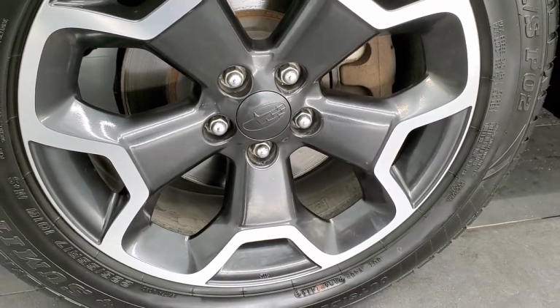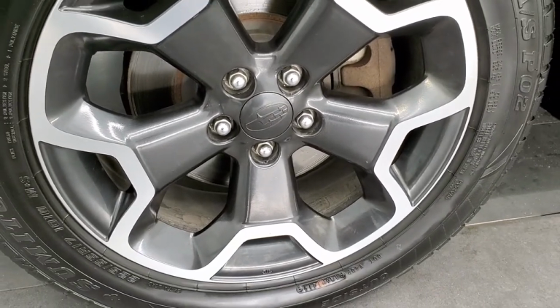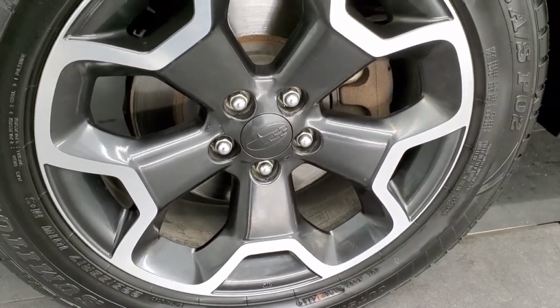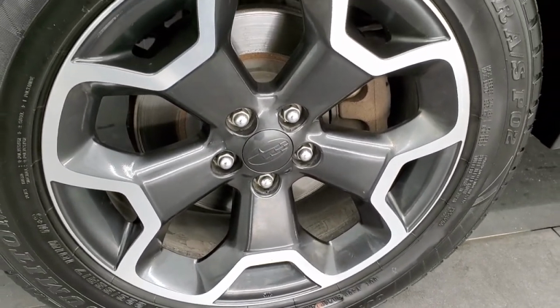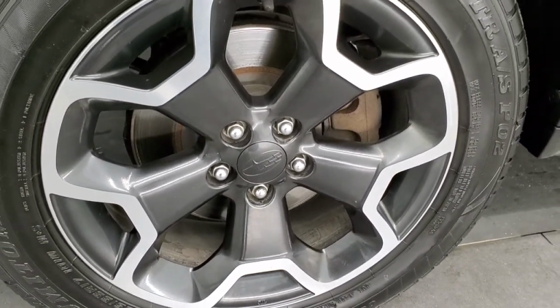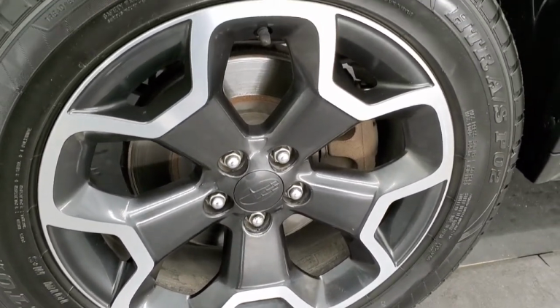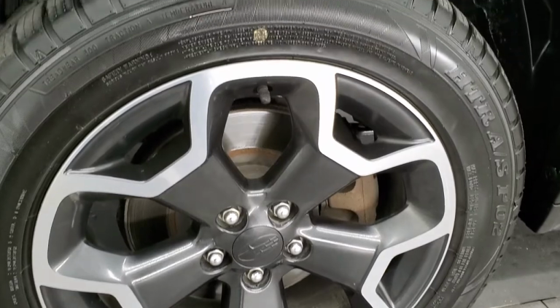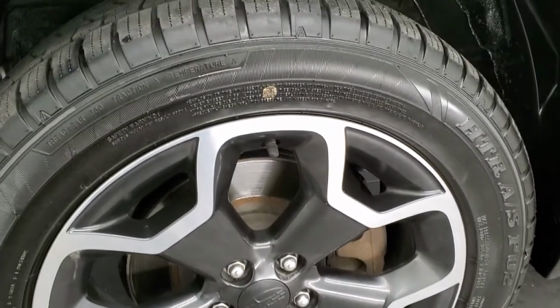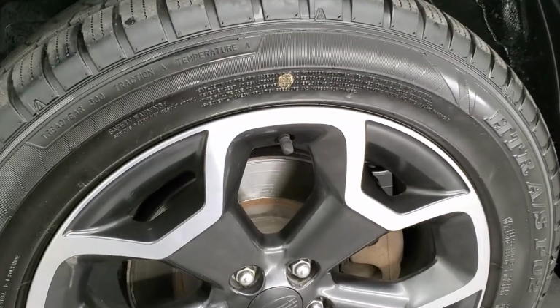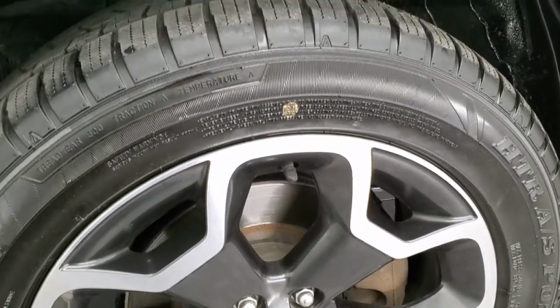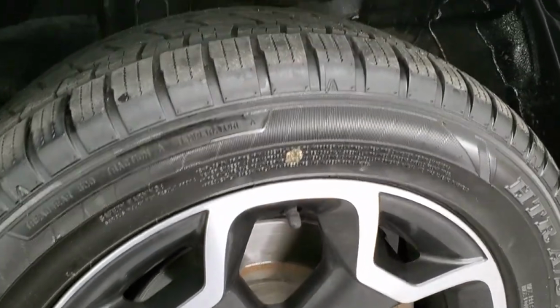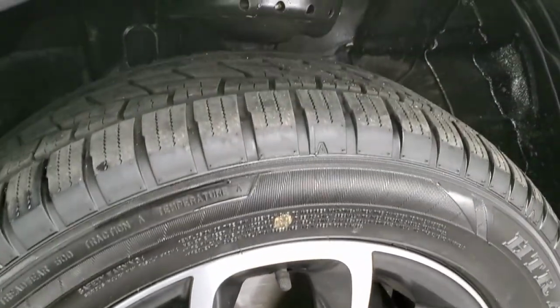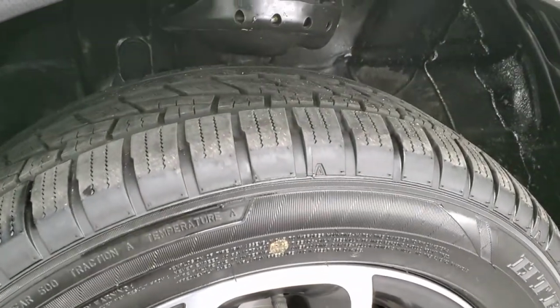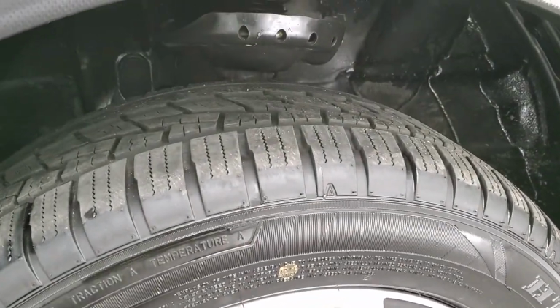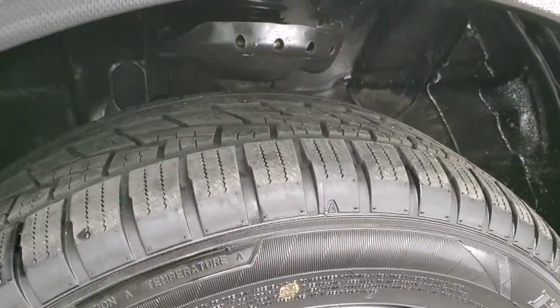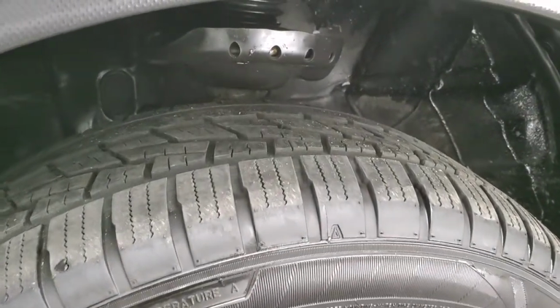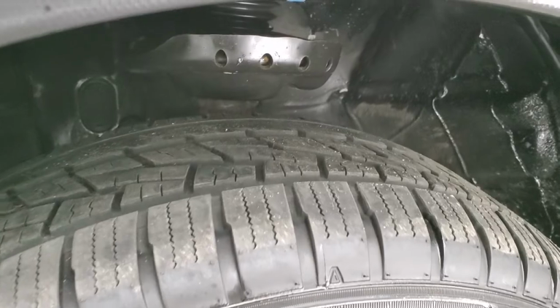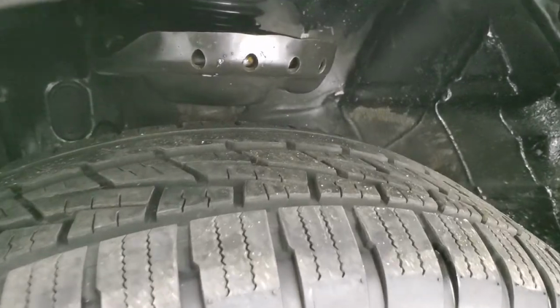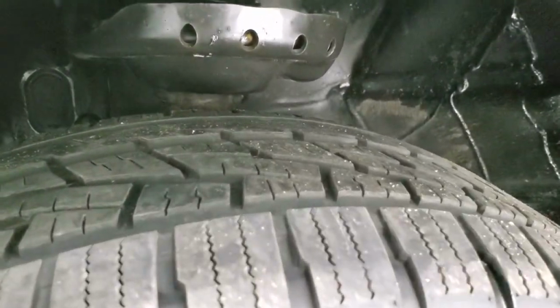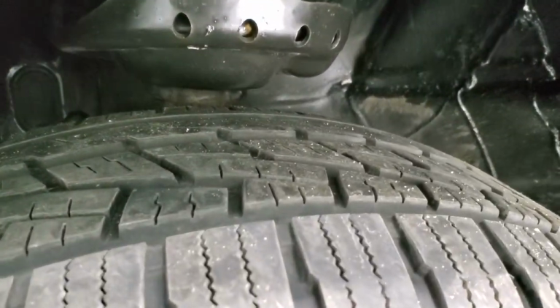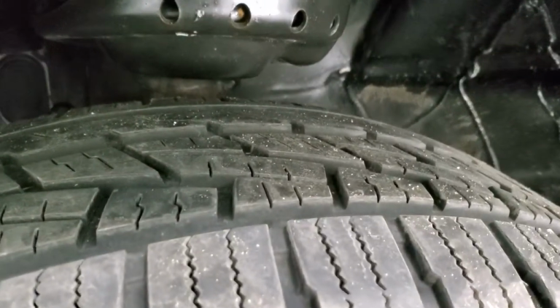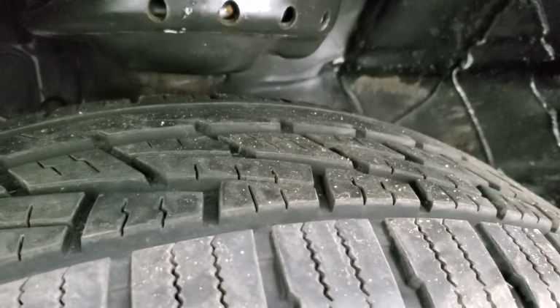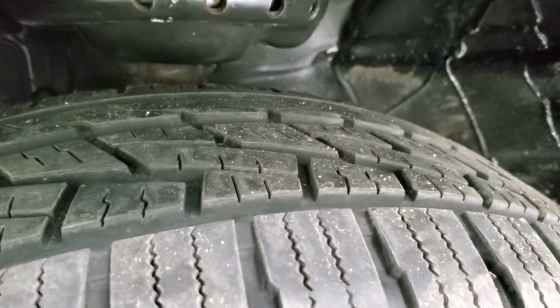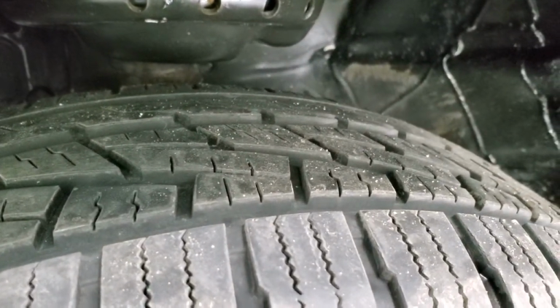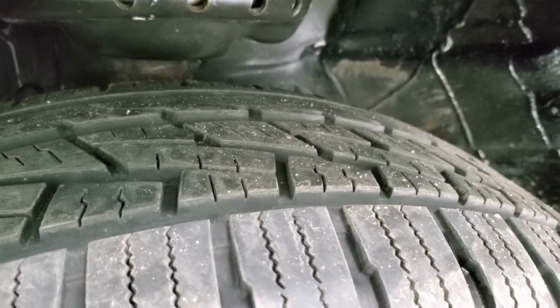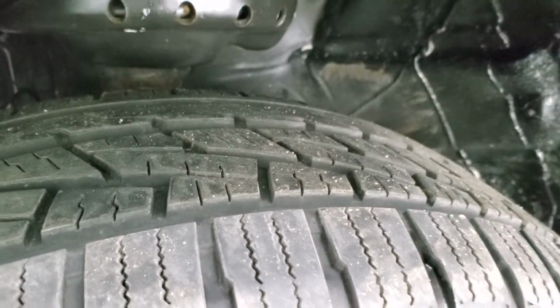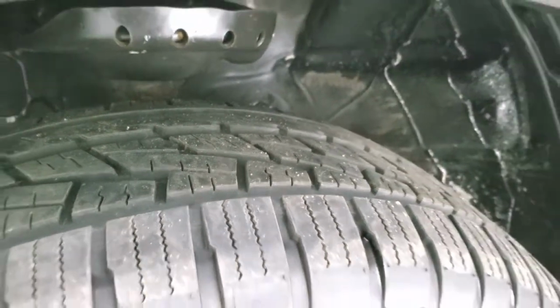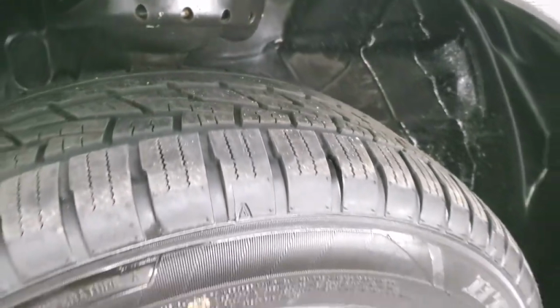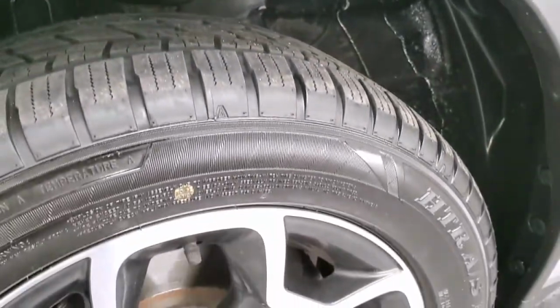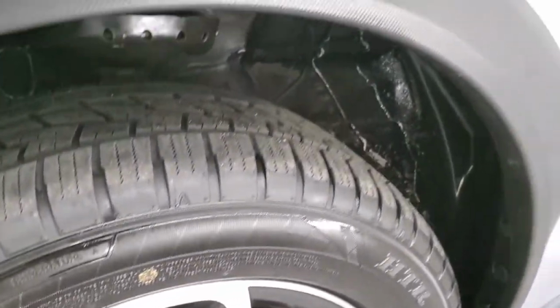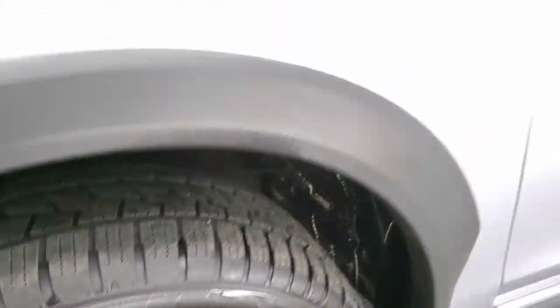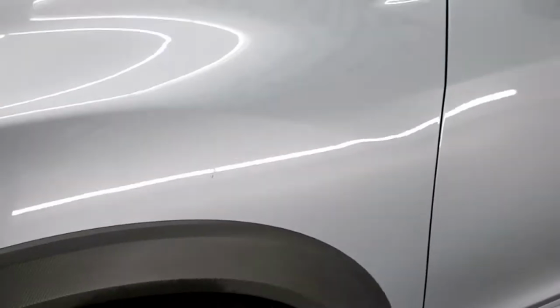It comes with these 17-inch painted and polished aluminum rims and it has Sumitomo HTRAS PO2 225/55R17 tires. These tires look like they have probably about 60 to 70% of the tread left on them, so a really good amount of tread left on those tires.